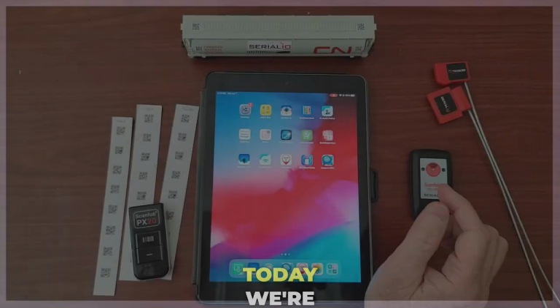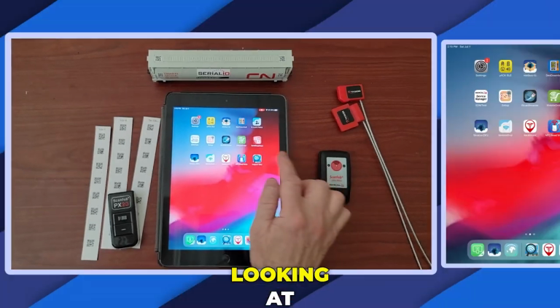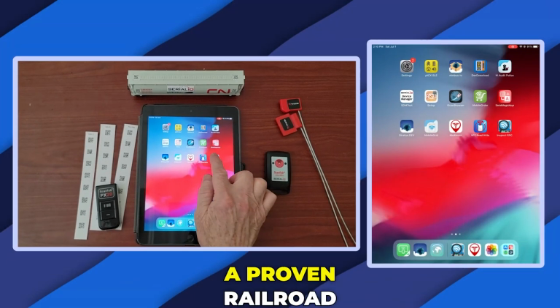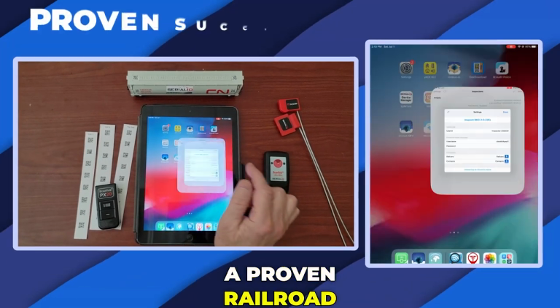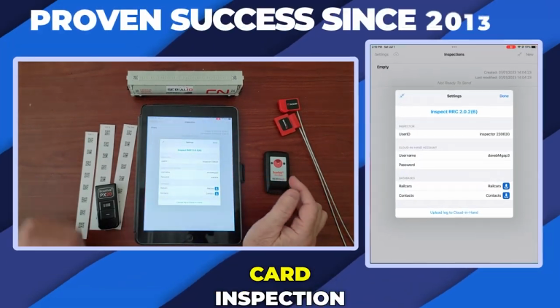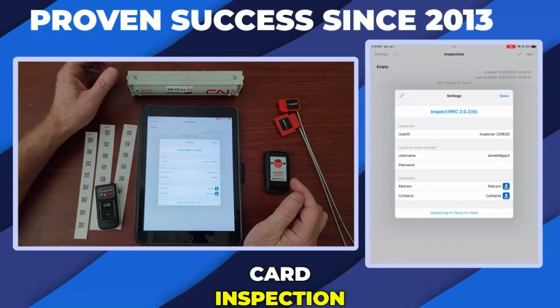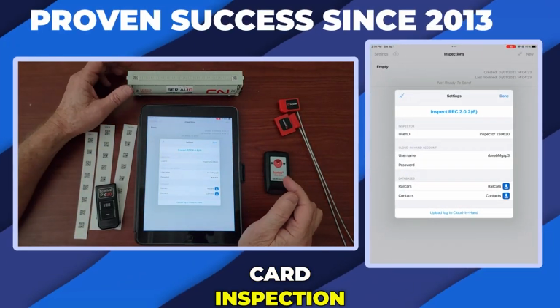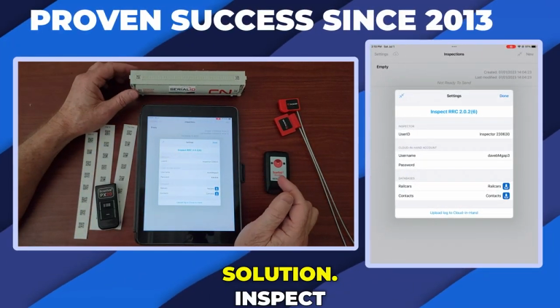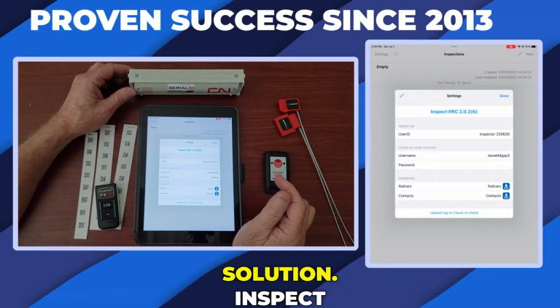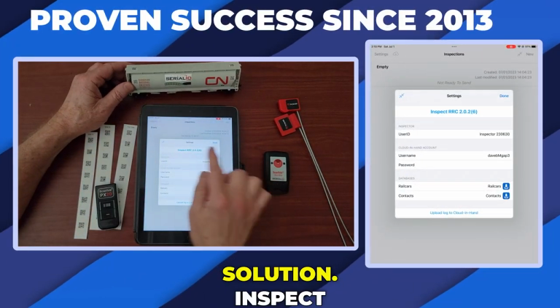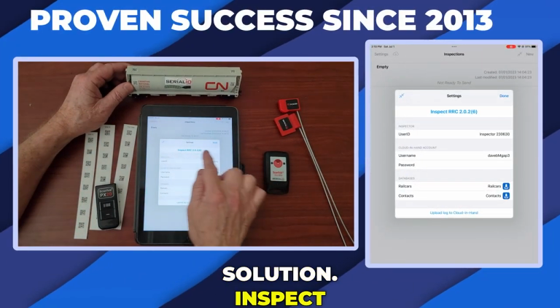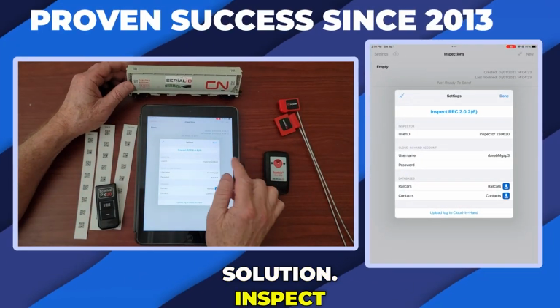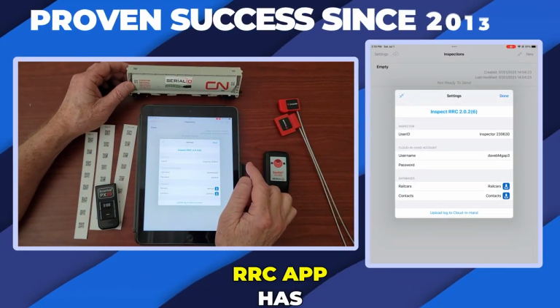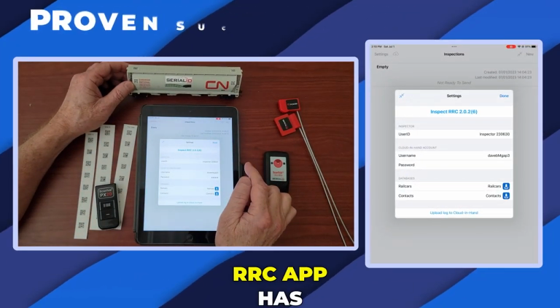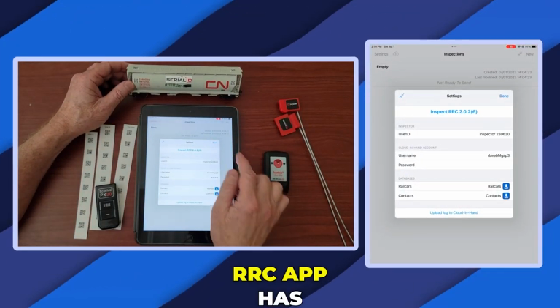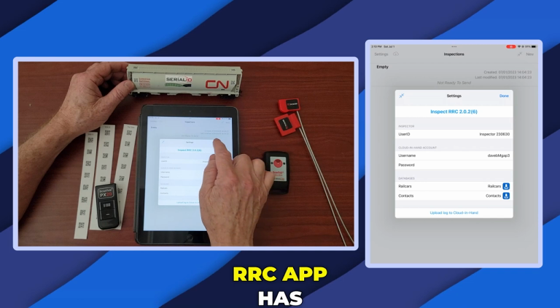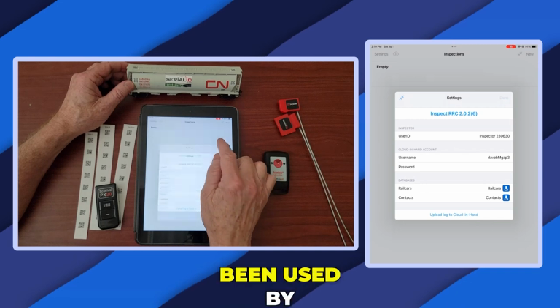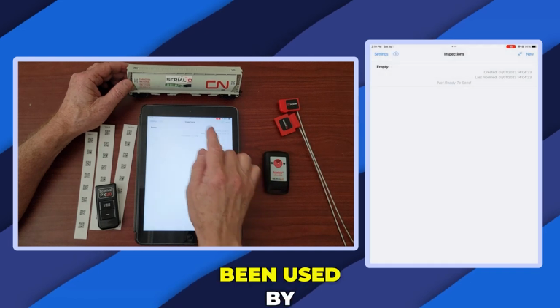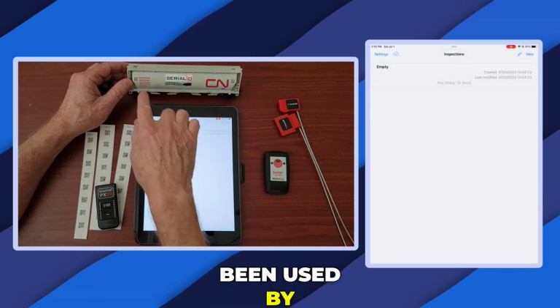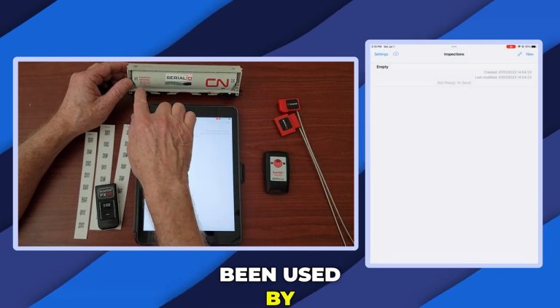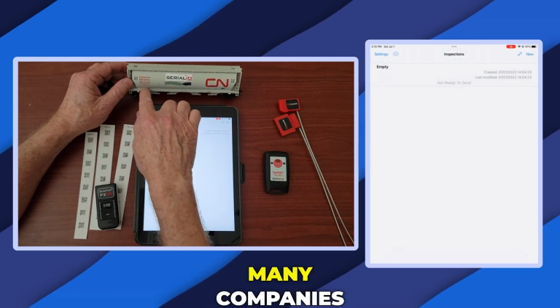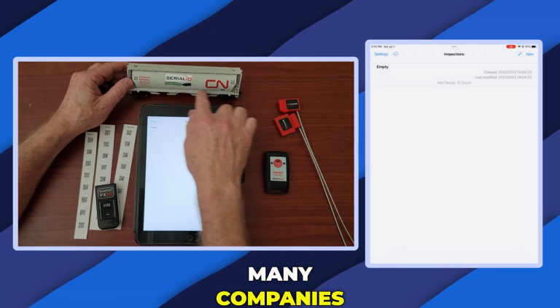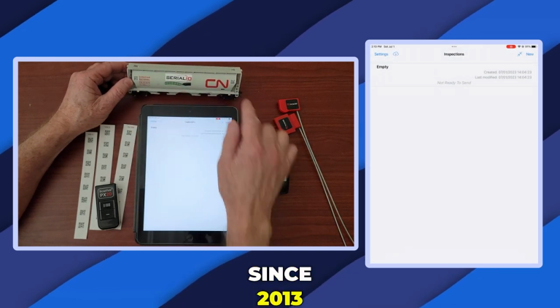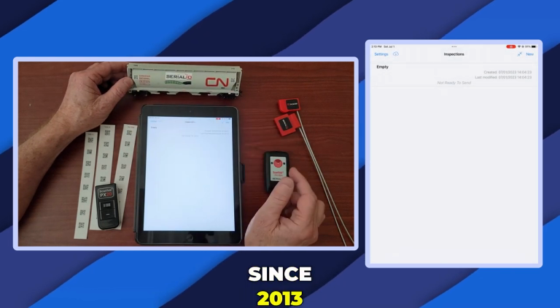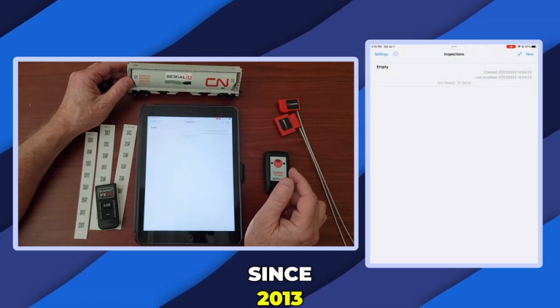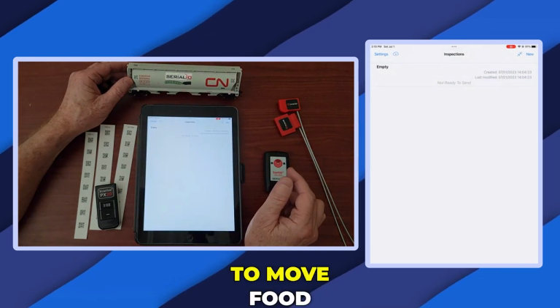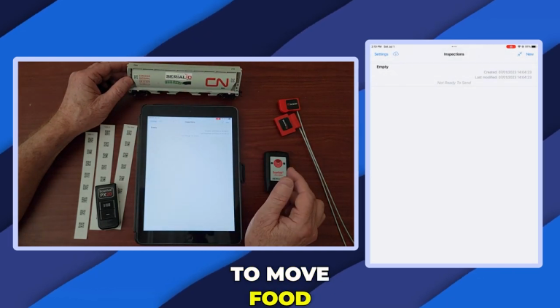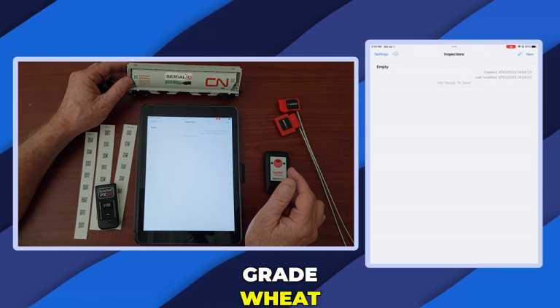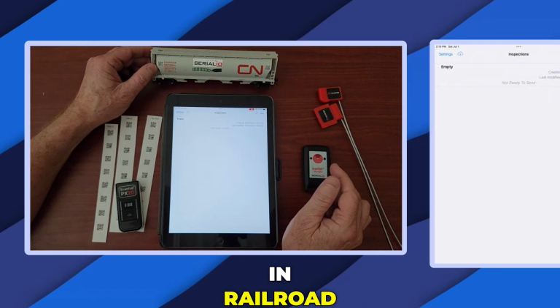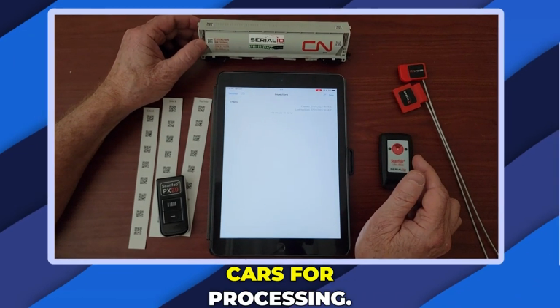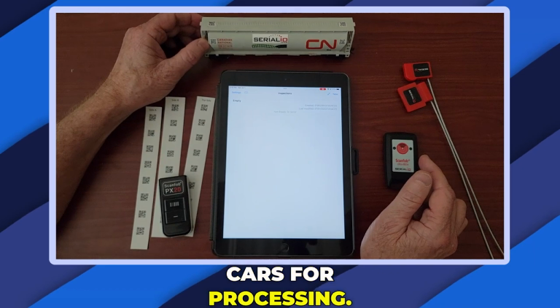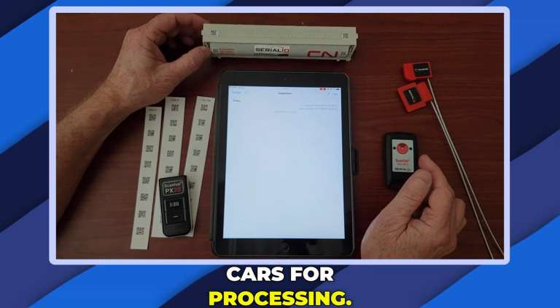Today we're looking at a proven railroad car inspection solution. The InspectRRC app has been used by many companies since 2013 to move food-grade weed in railroad cars for processing.